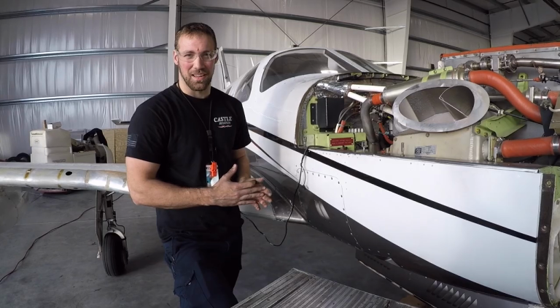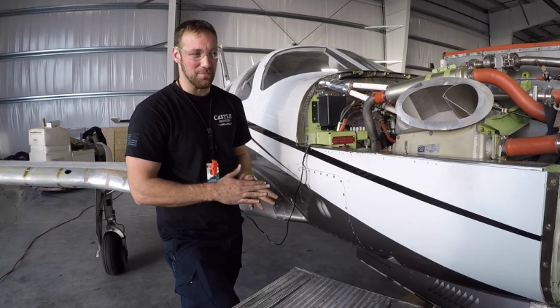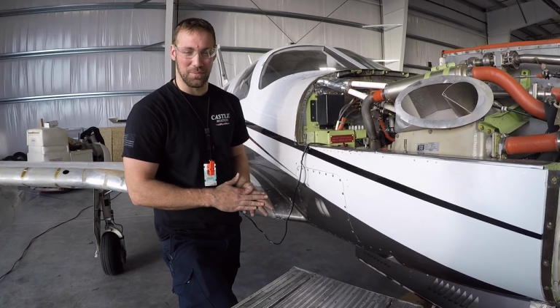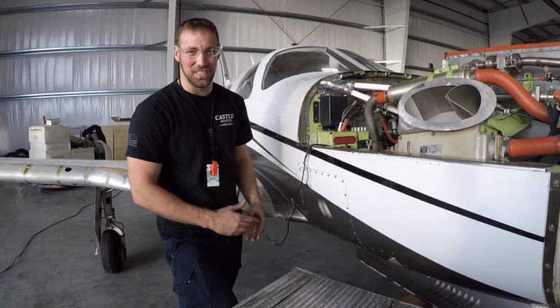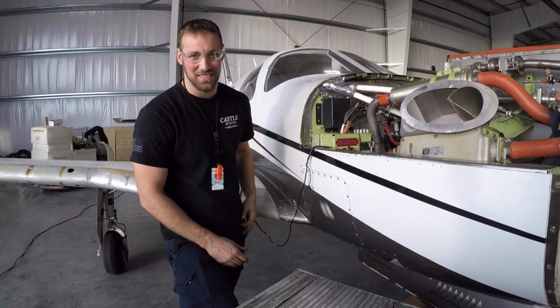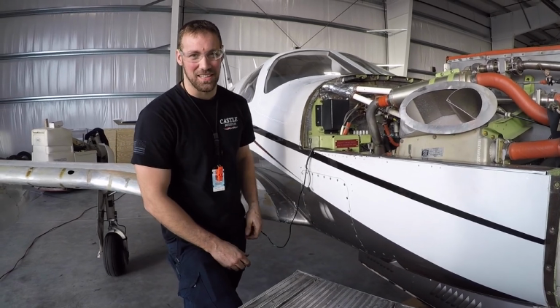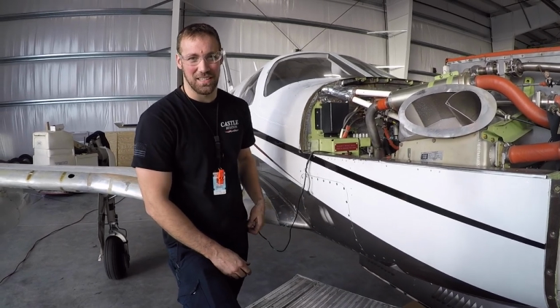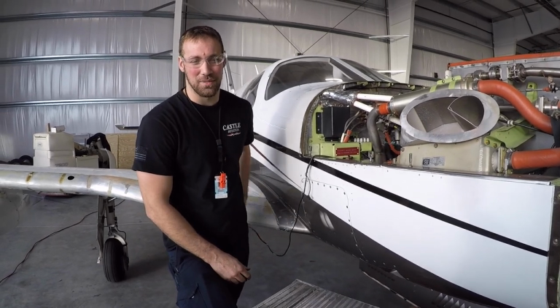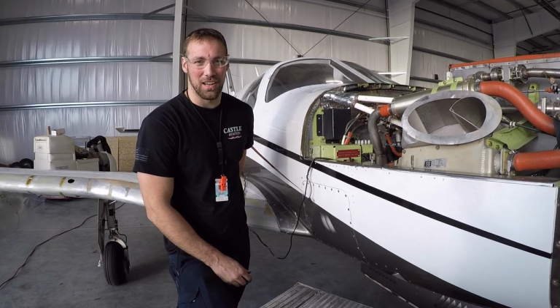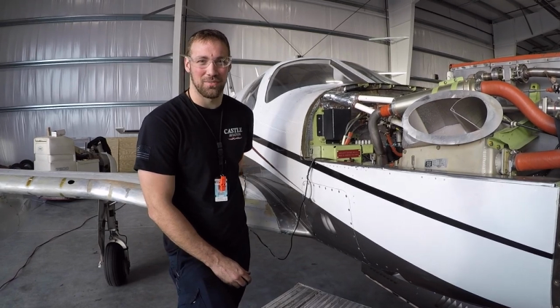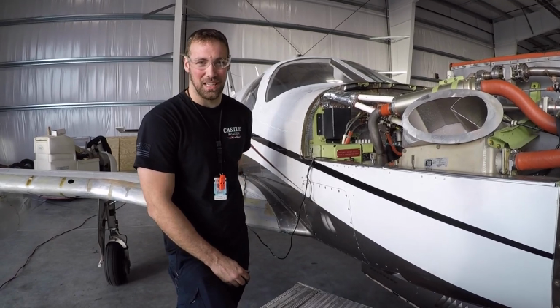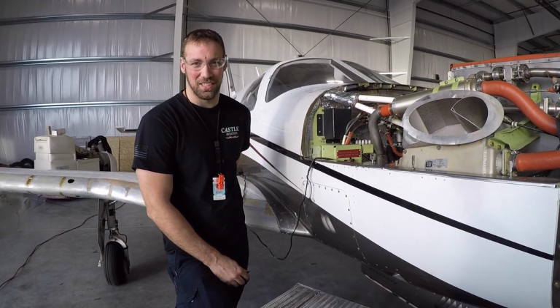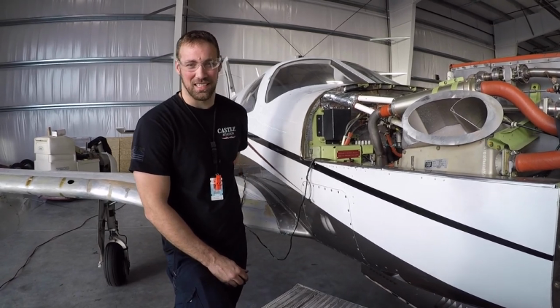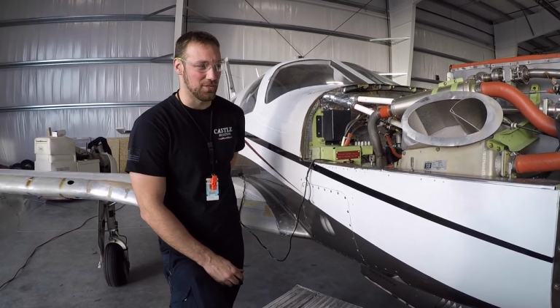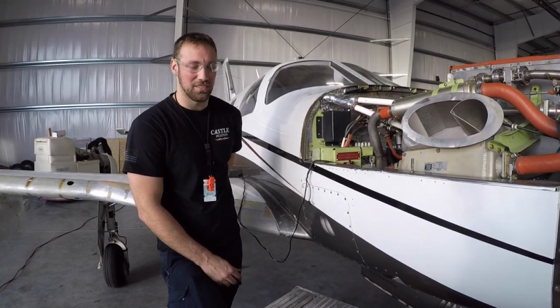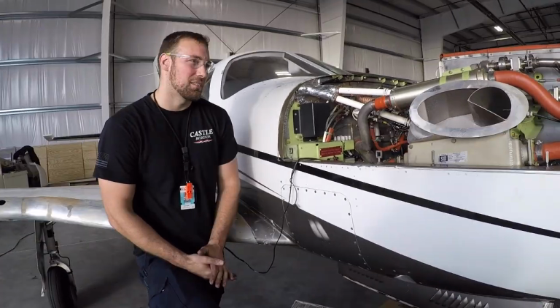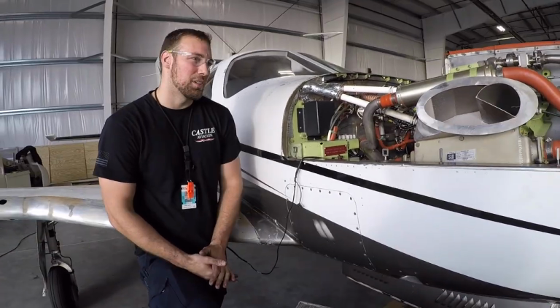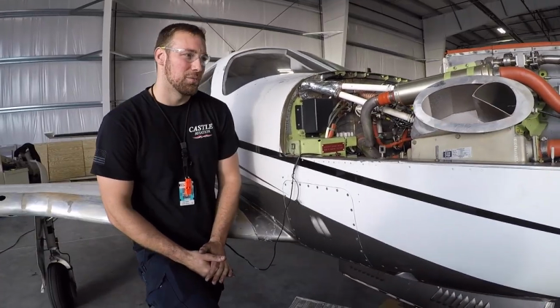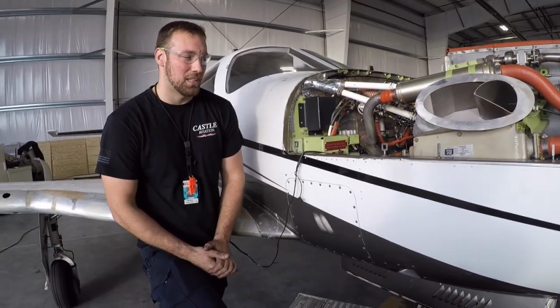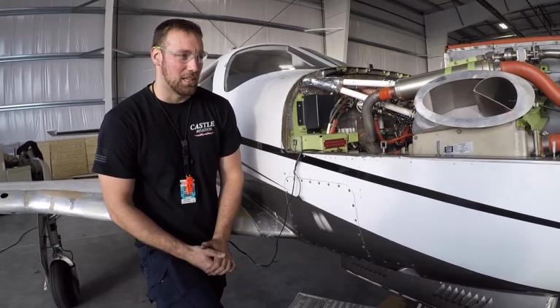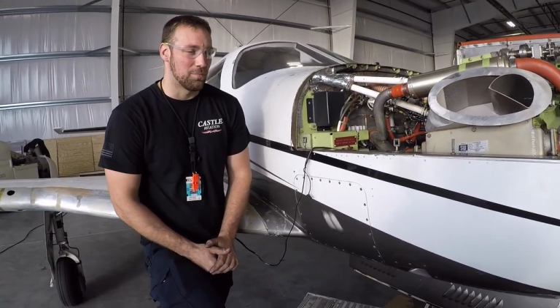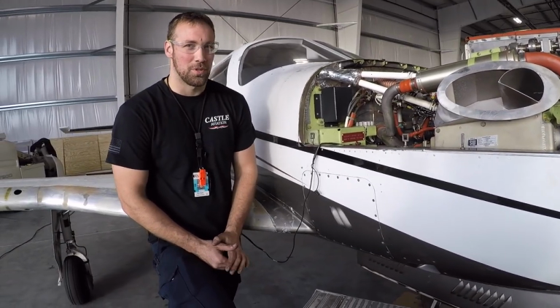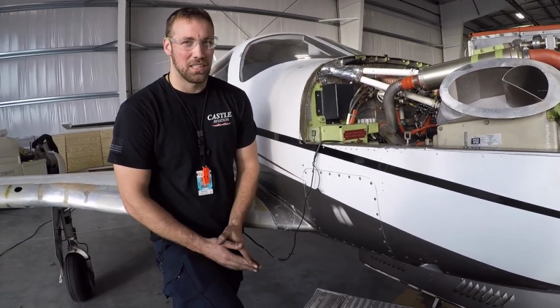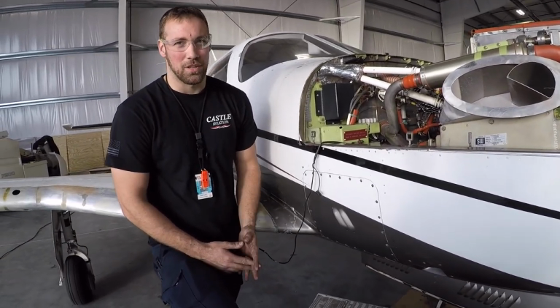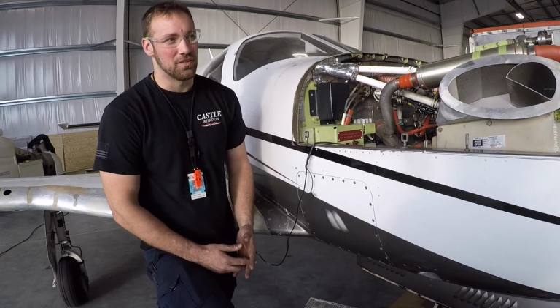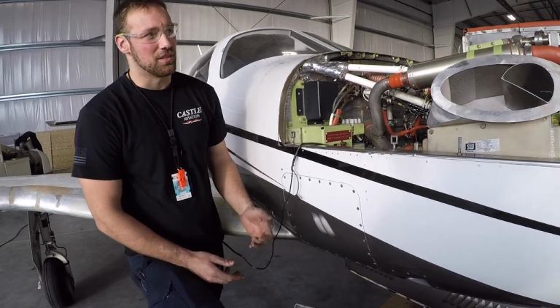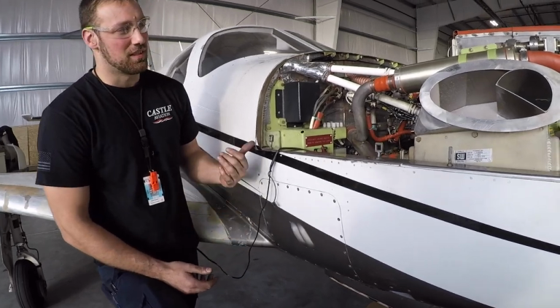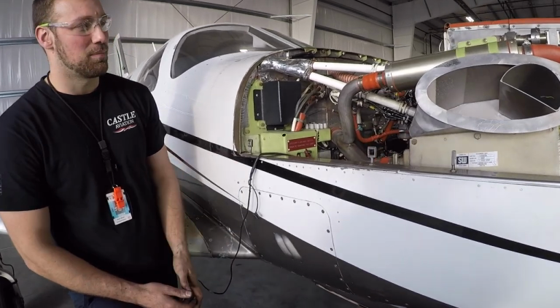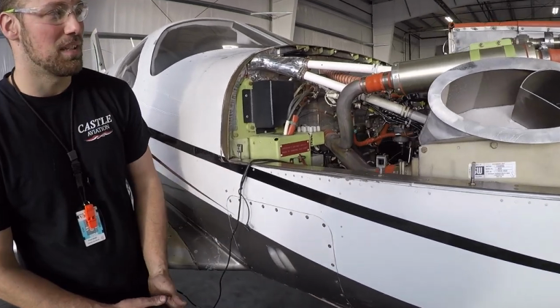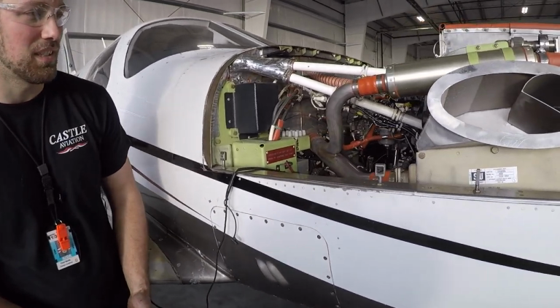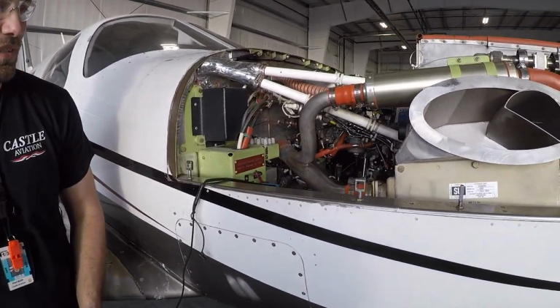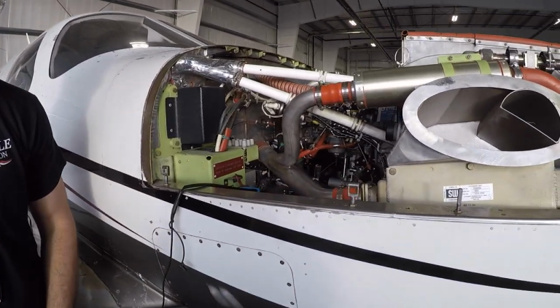My name is Paul Keith. I am an aircraft mechanic here at Castle Aviation. We are doing a prop strike inspection on this PT-6 on this Meridian.